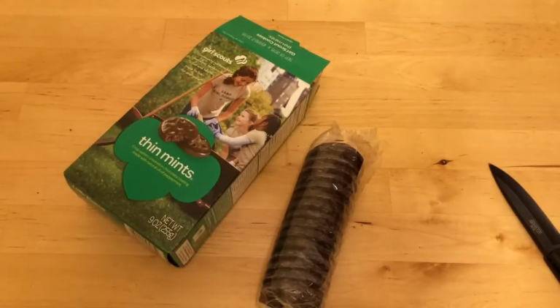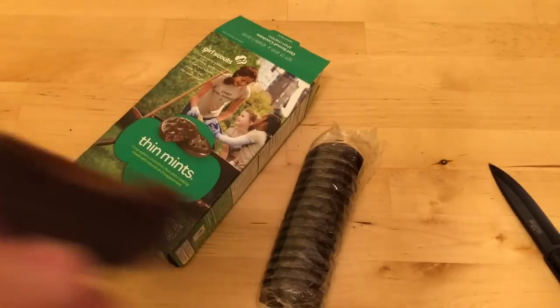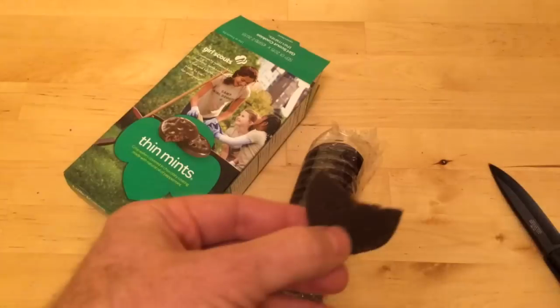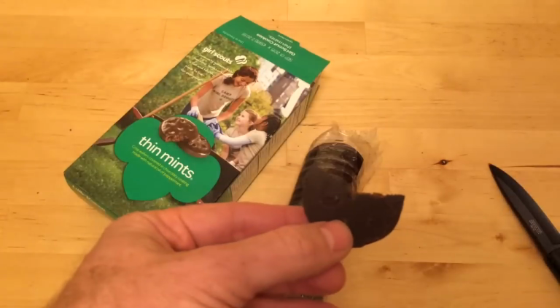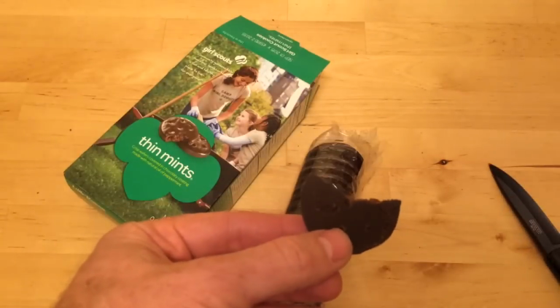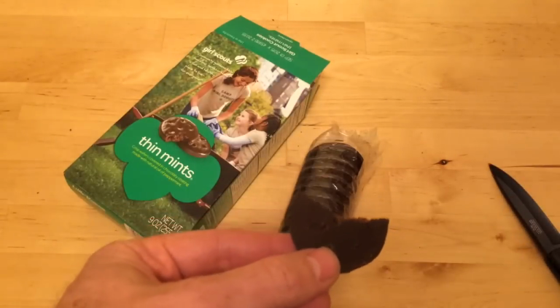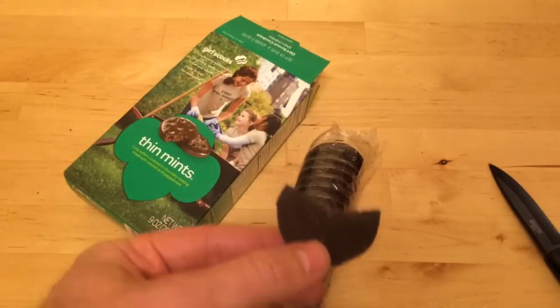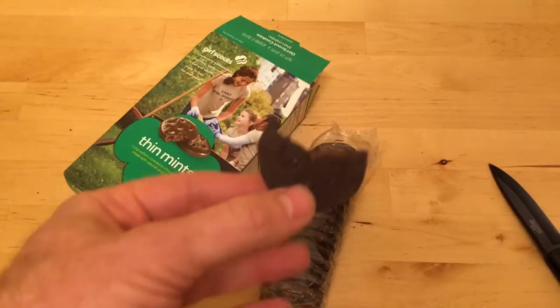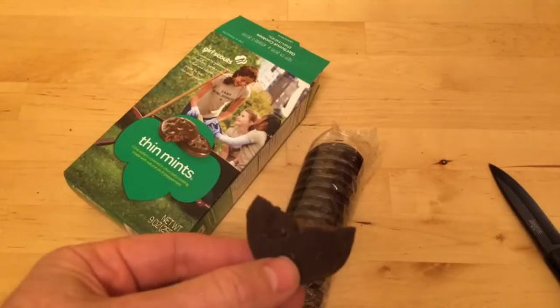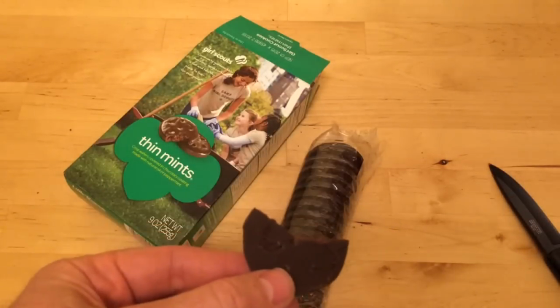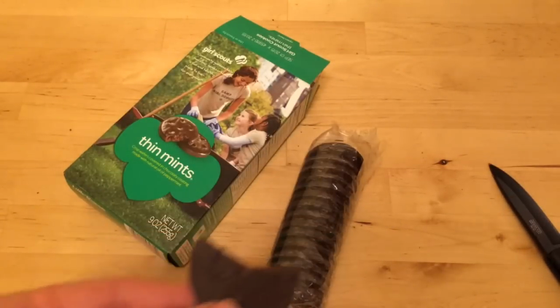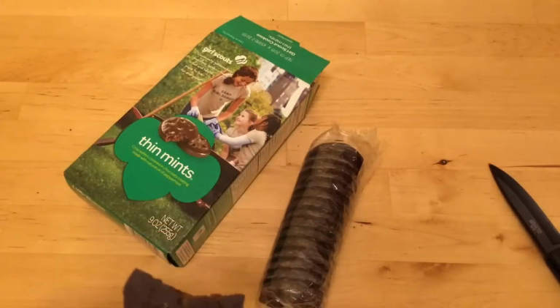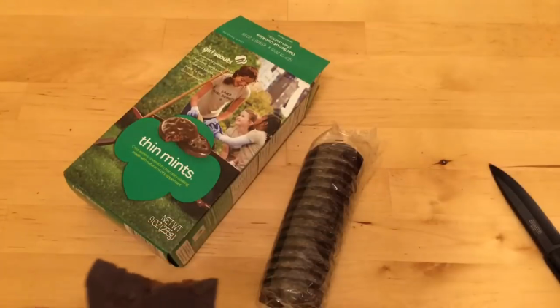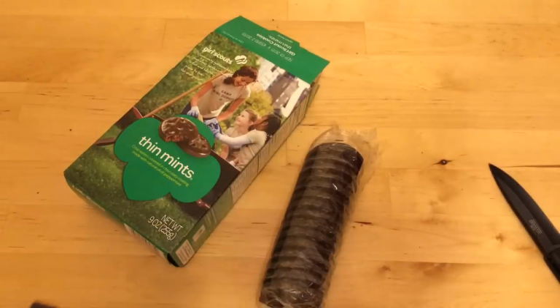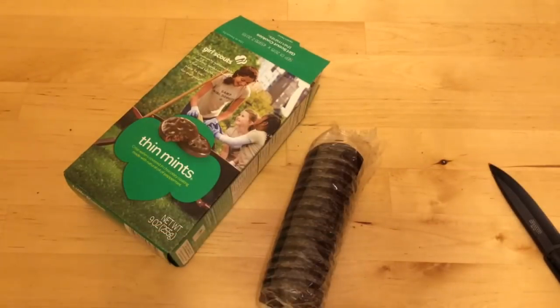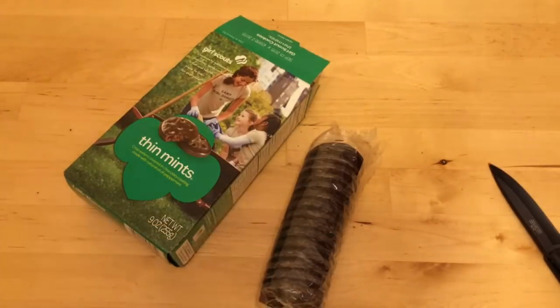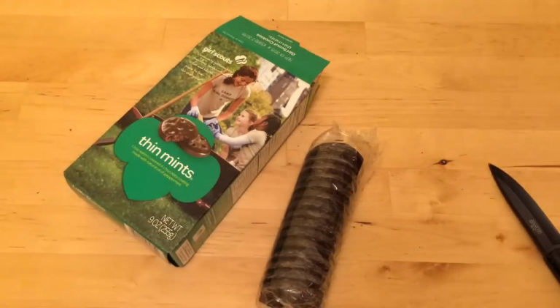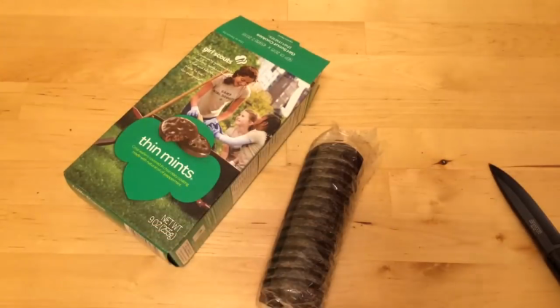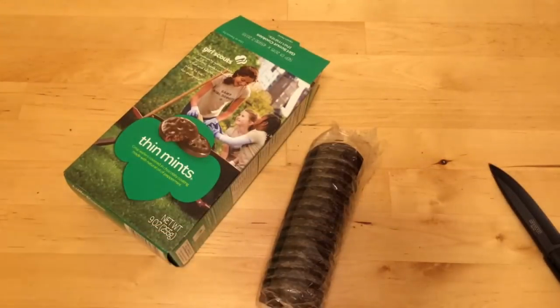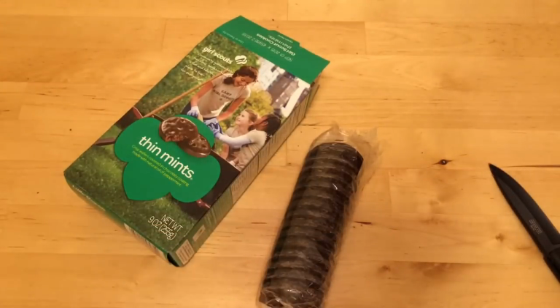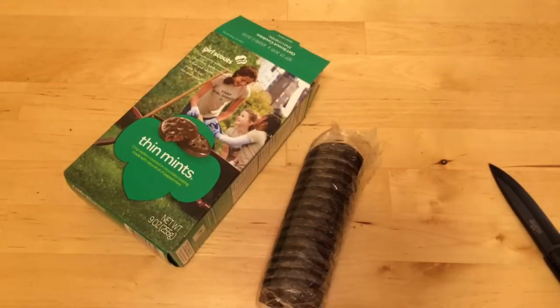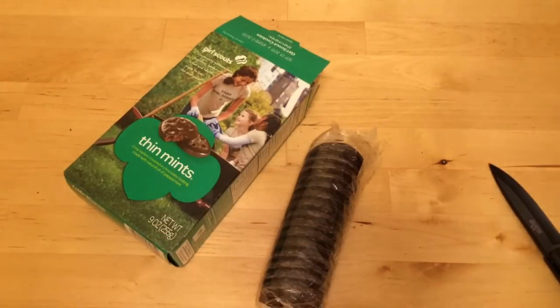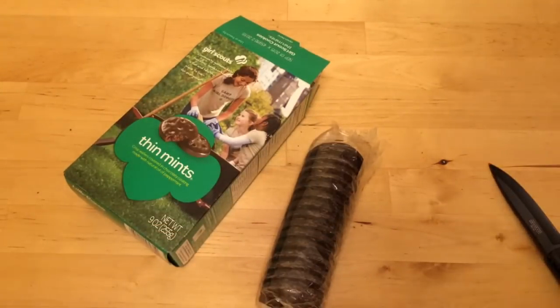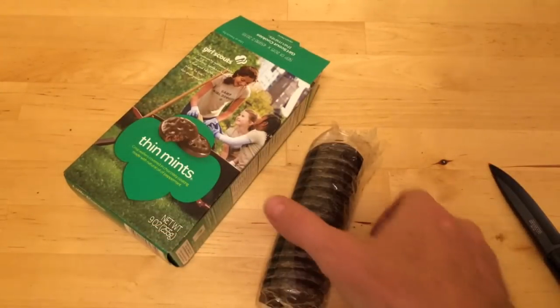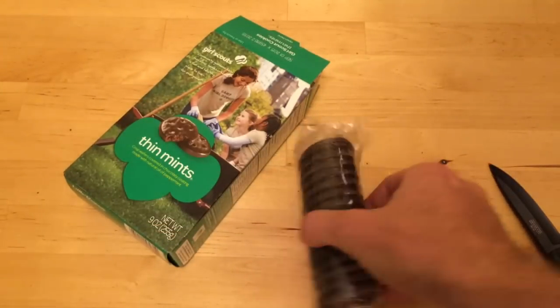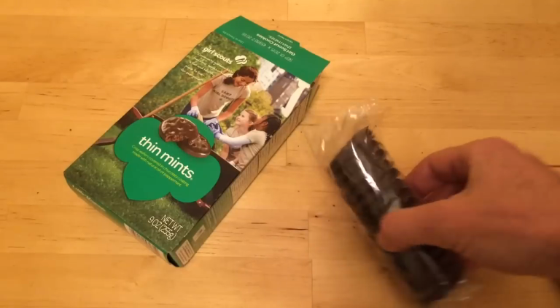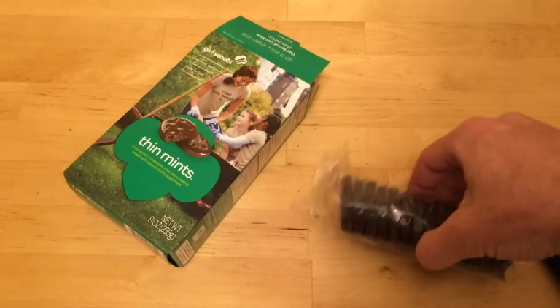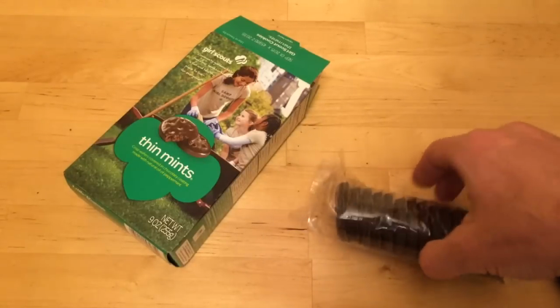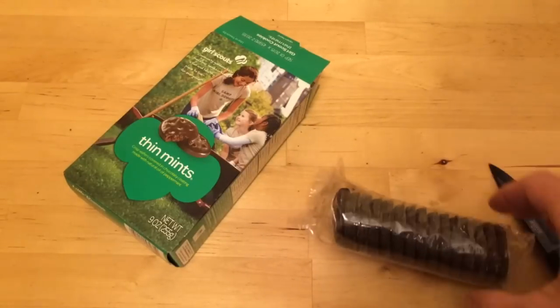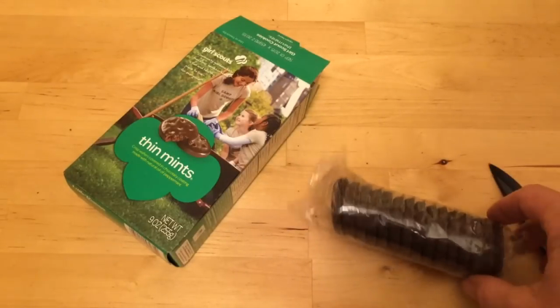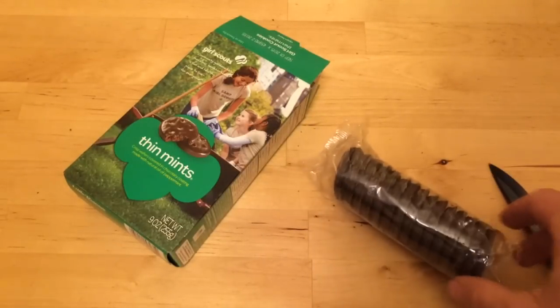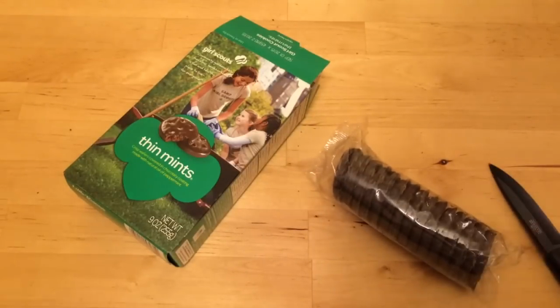Mmm, that was damn good. And that's what you get in the box. The box is $5 this year instead of $4 which it was last year, so the cost is going up. The quality is the same.